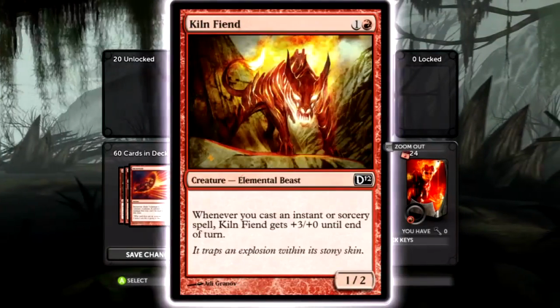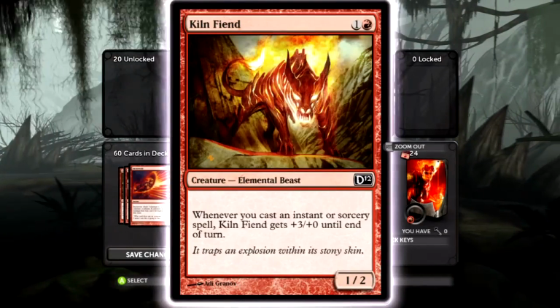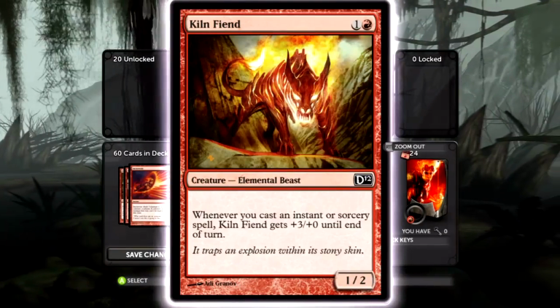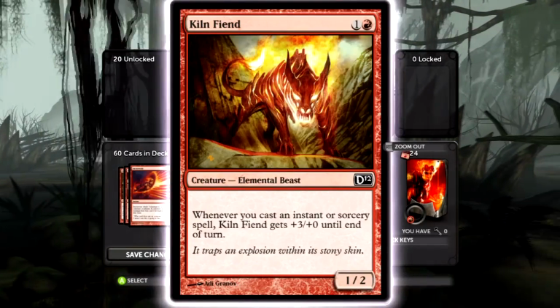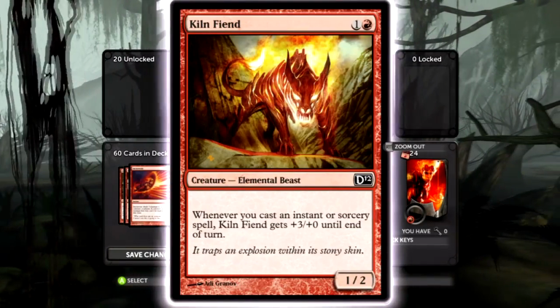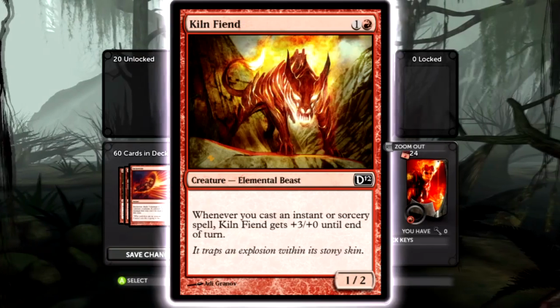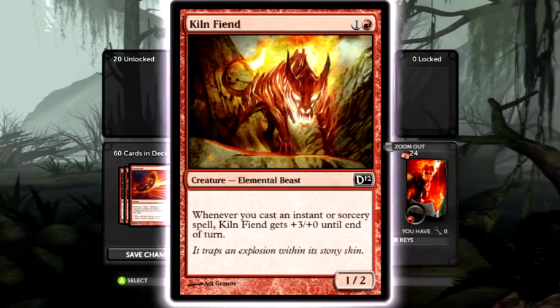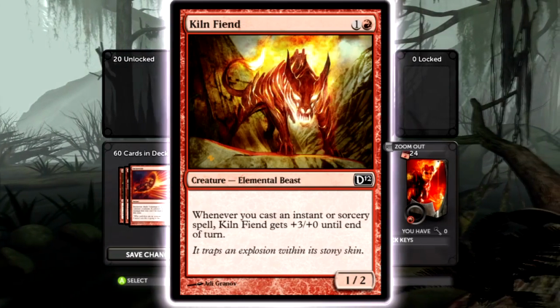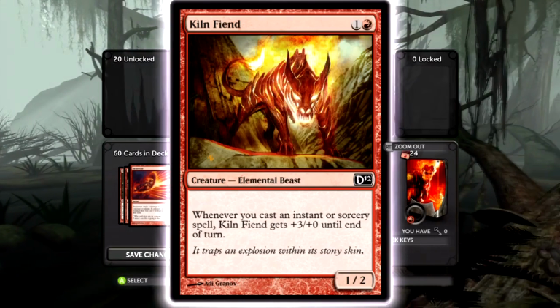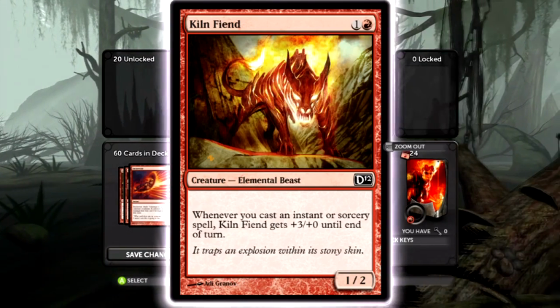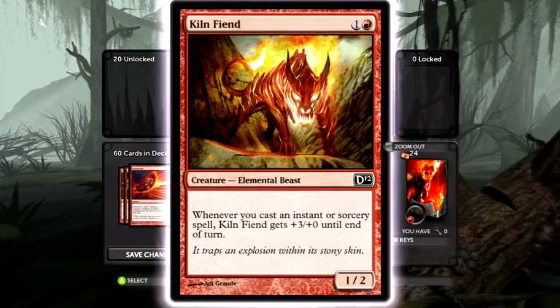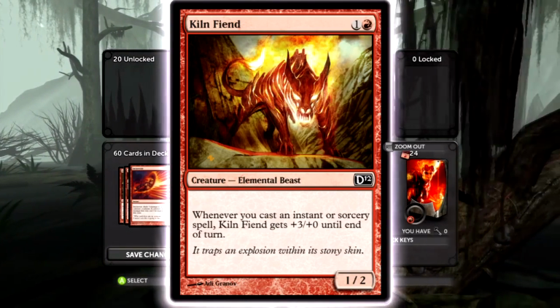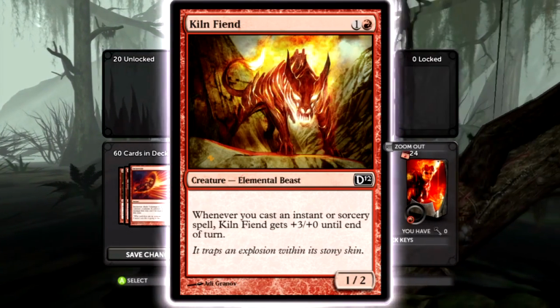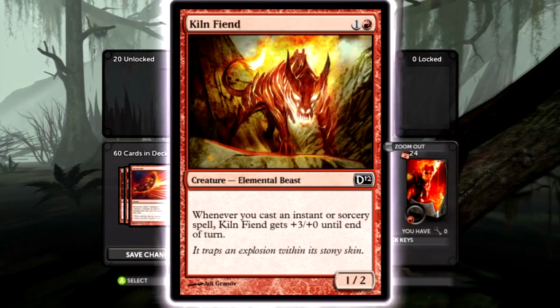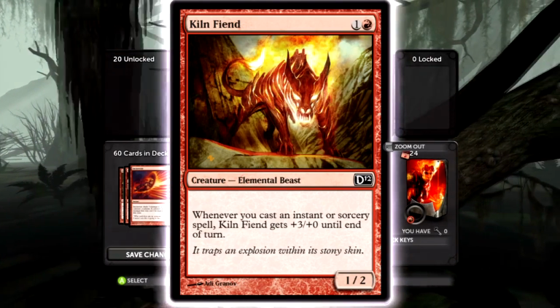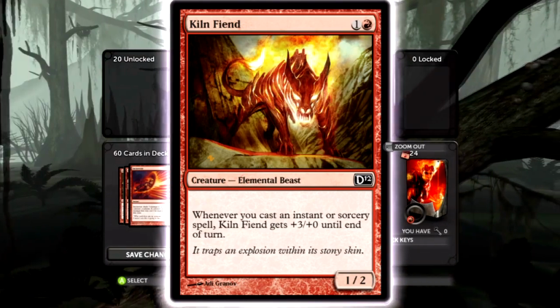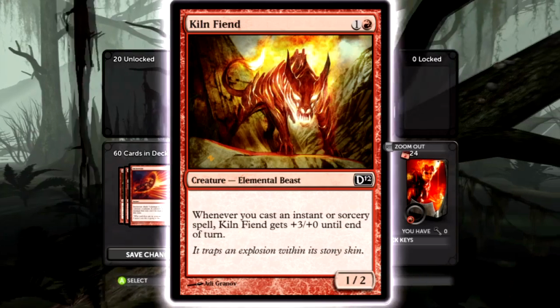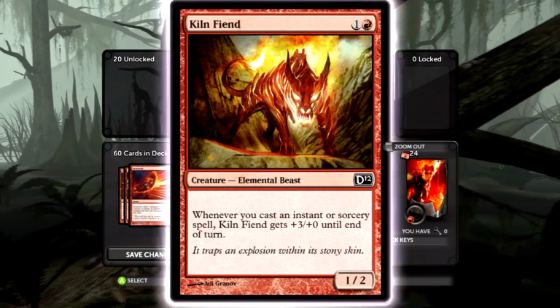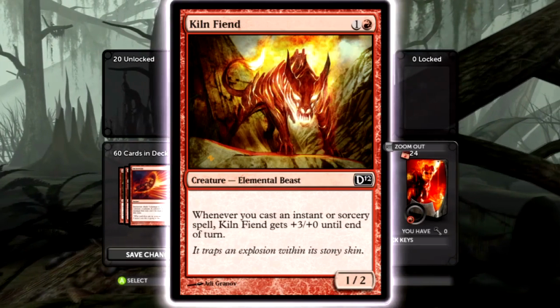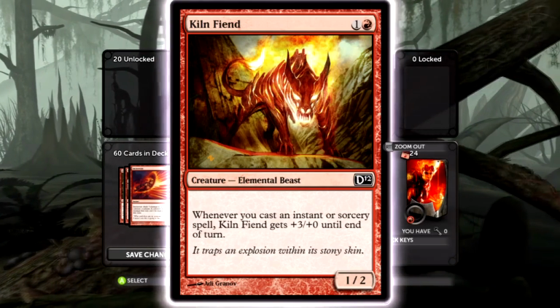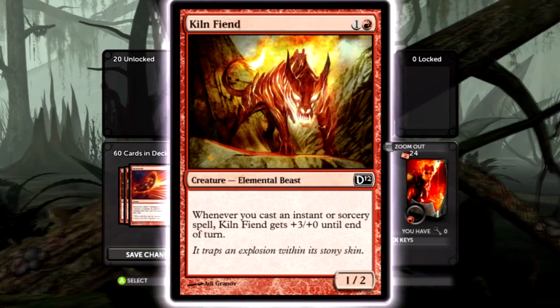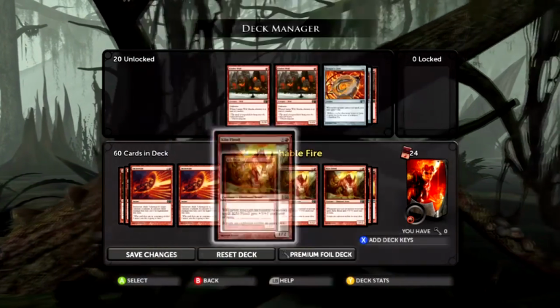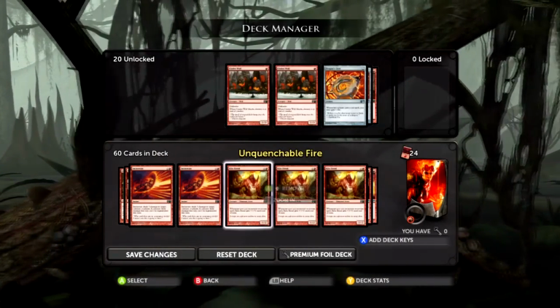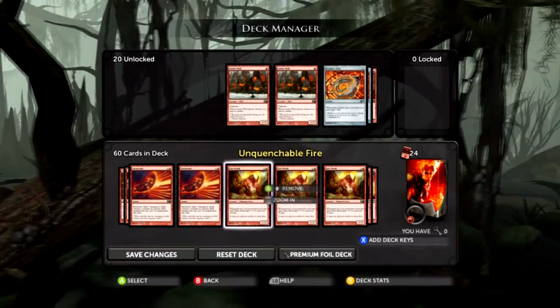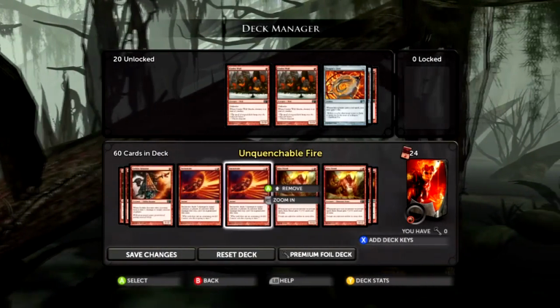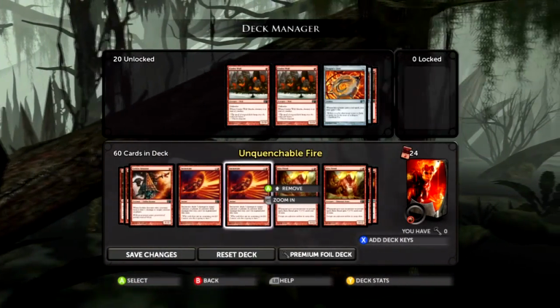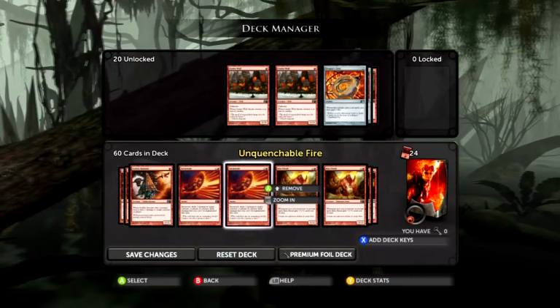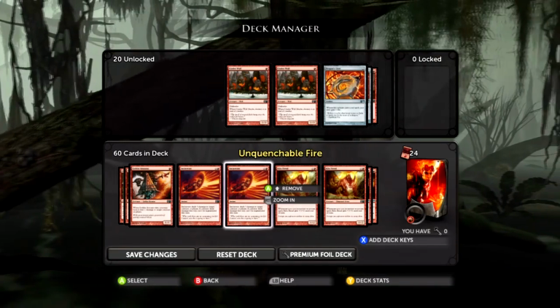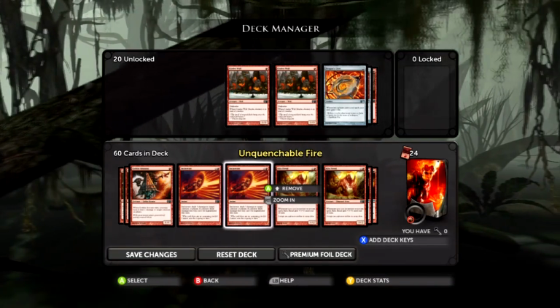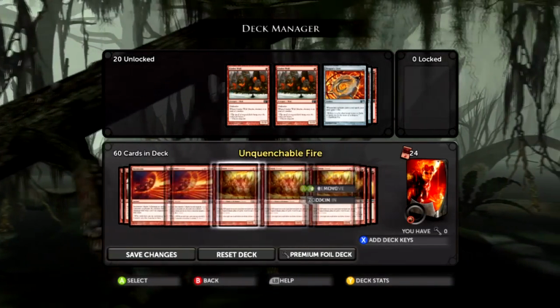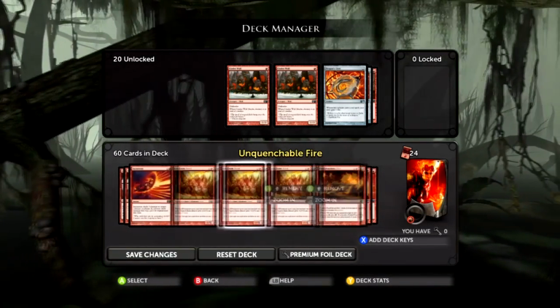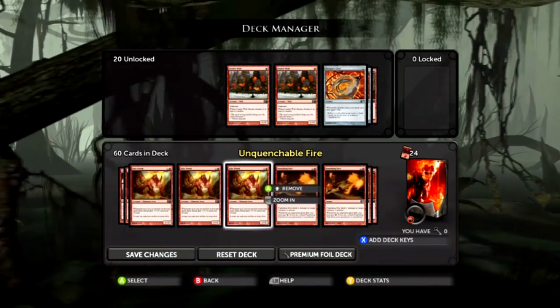Kiln Fiend is pretty much the best way to win quickly with this deck. In general it's going to last a long time, but if you get Kiln Fiend out early and use your burn to keep killing their creatures as they play them, then you can kill them pretty quickly.